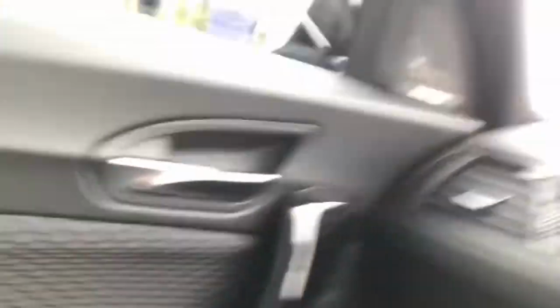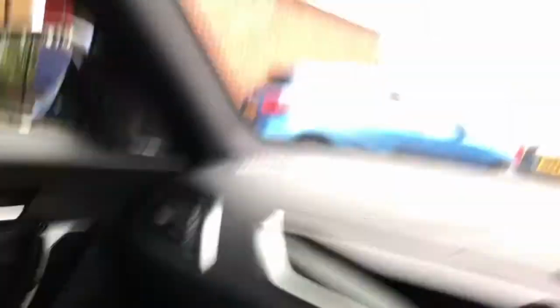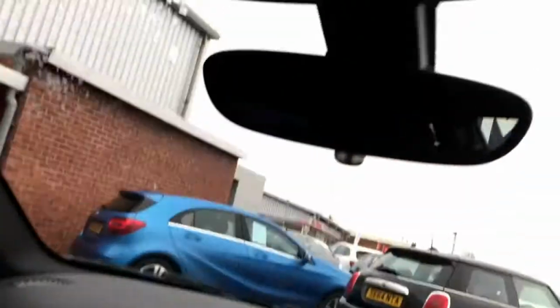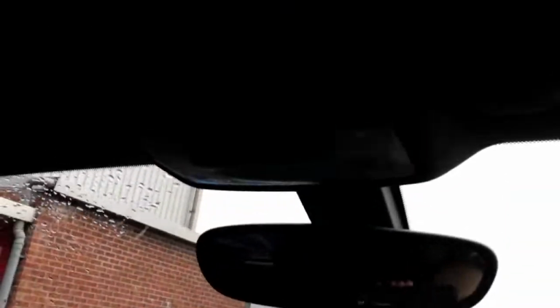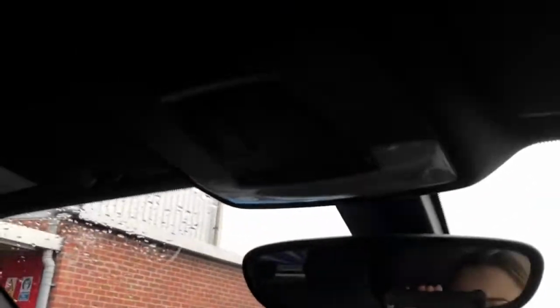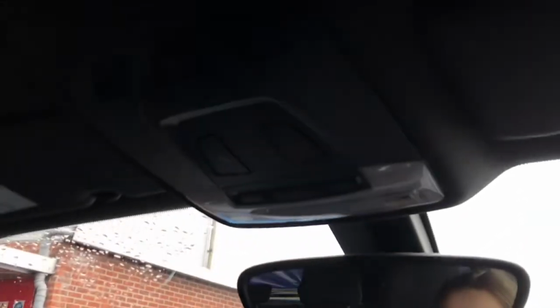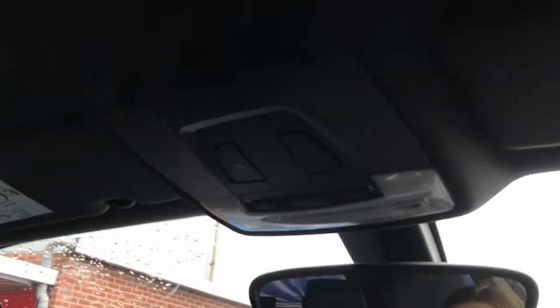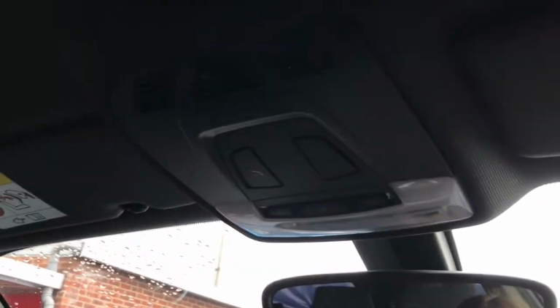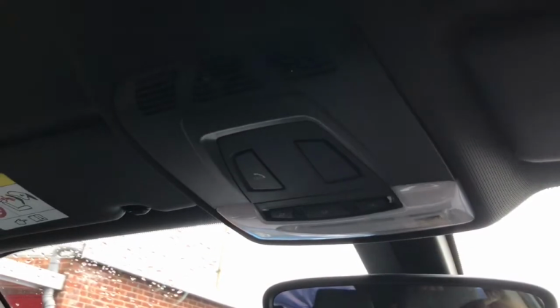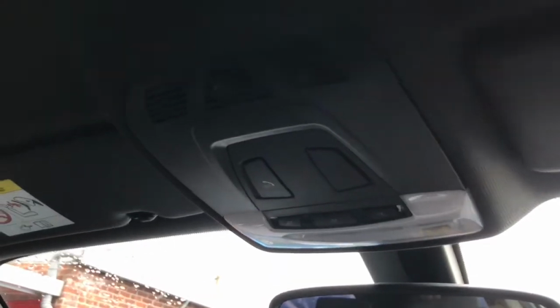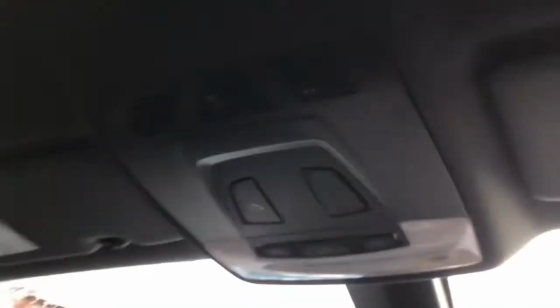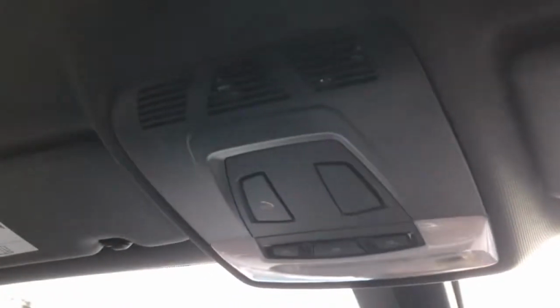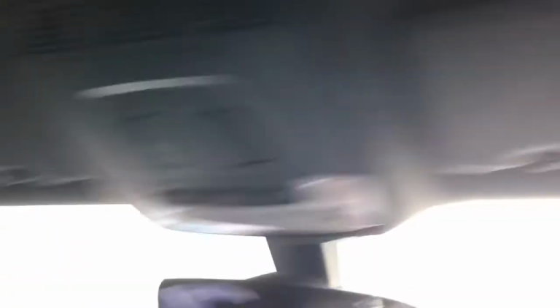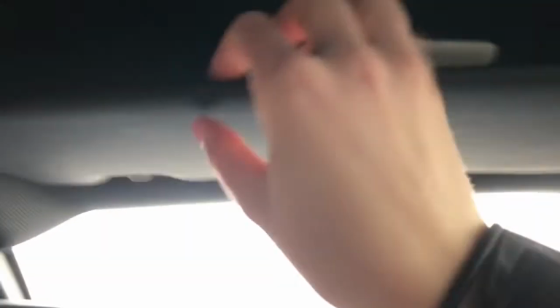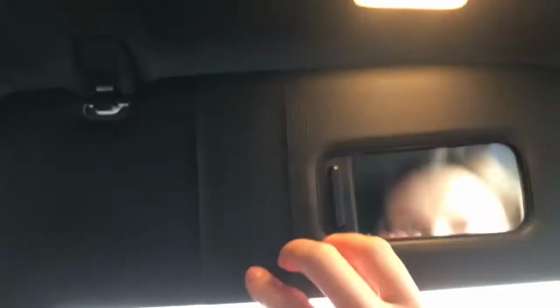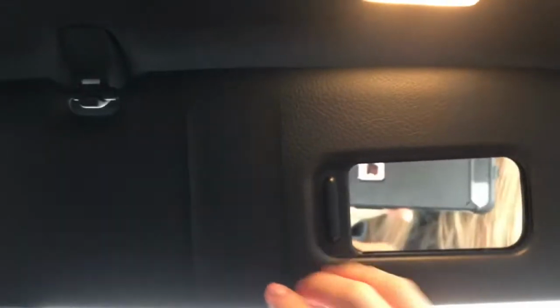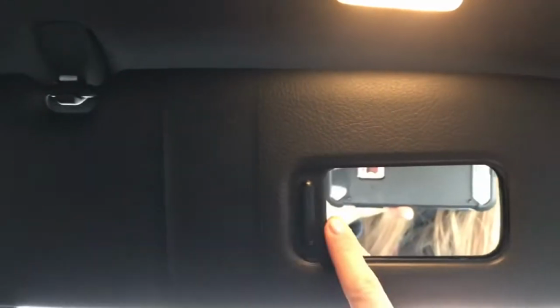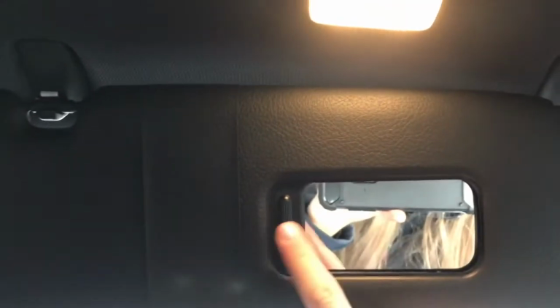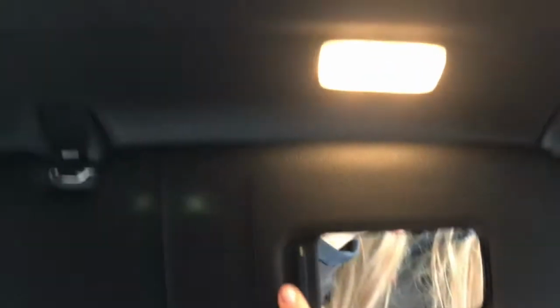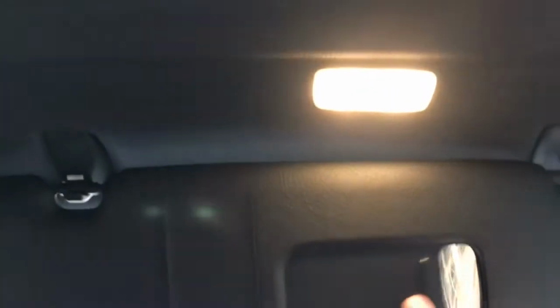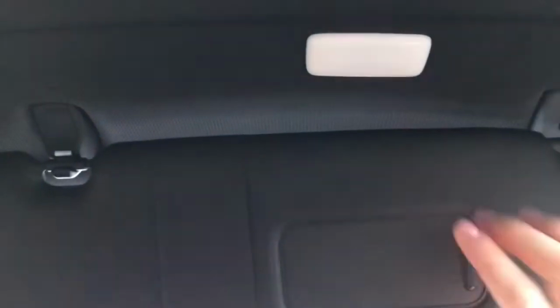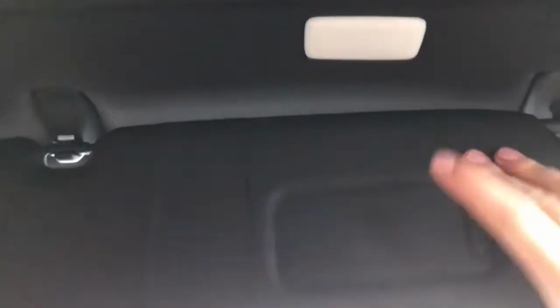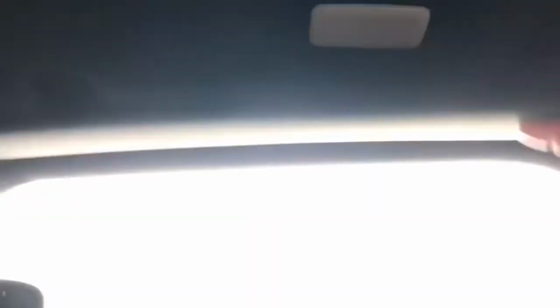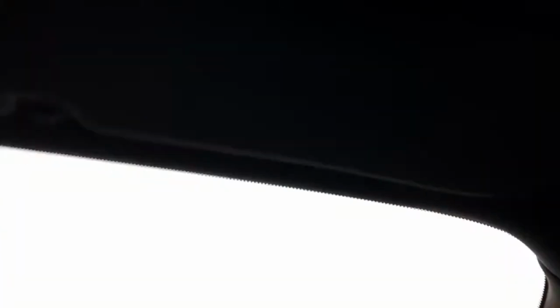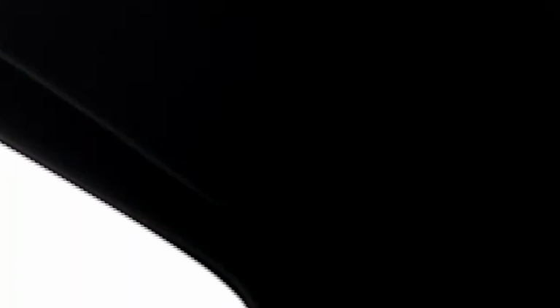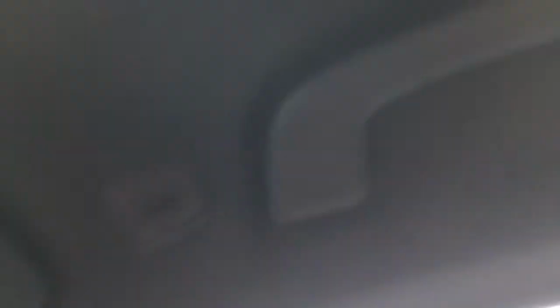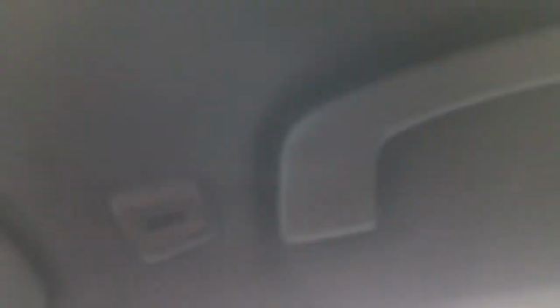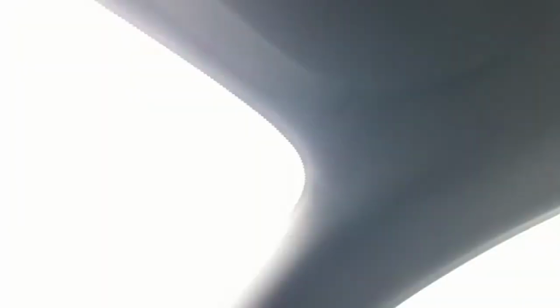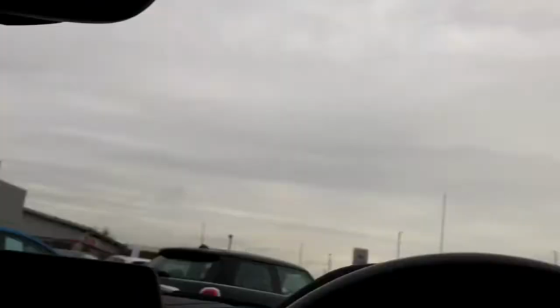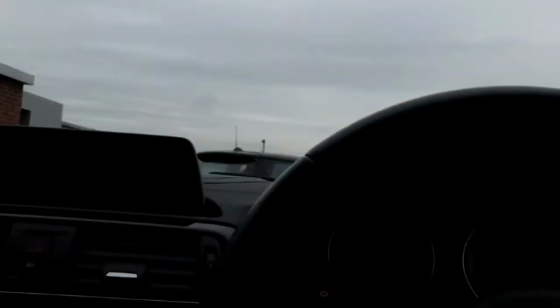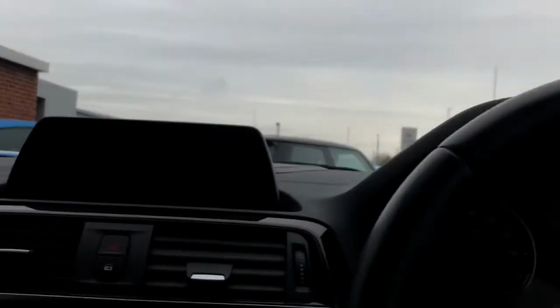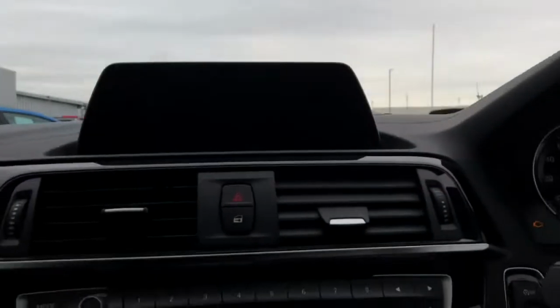And you've got your illuminated glove box, perfect for storing any of your important driving documents inside. And you do have your lighting above your rear view mirror with your SOS function. And your sun visors with your vanity mirrors that are illuminated.